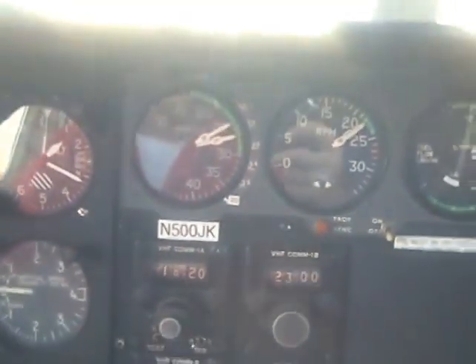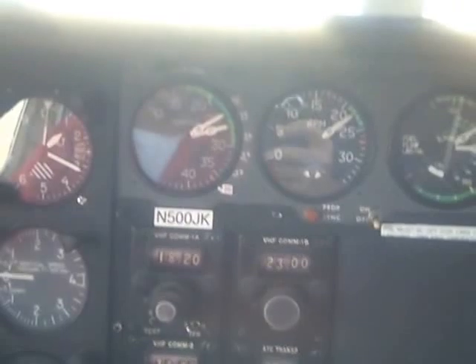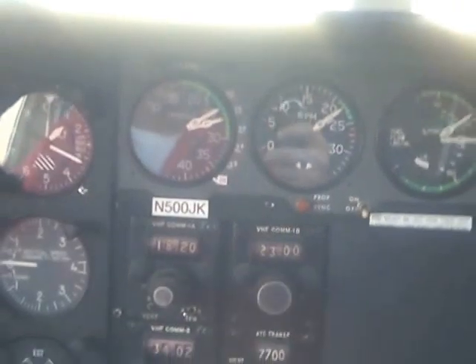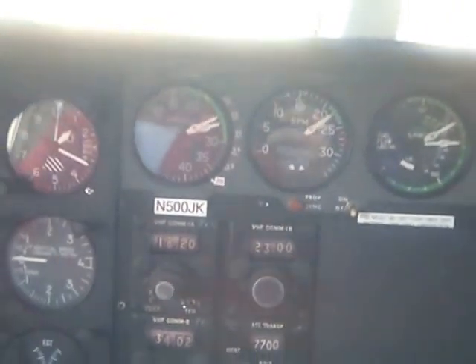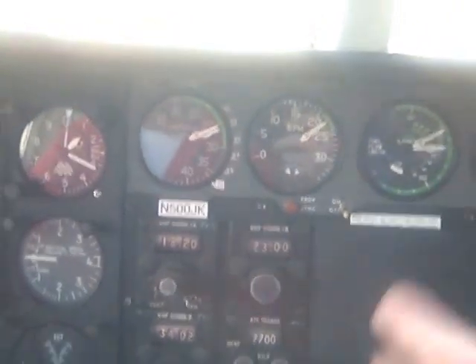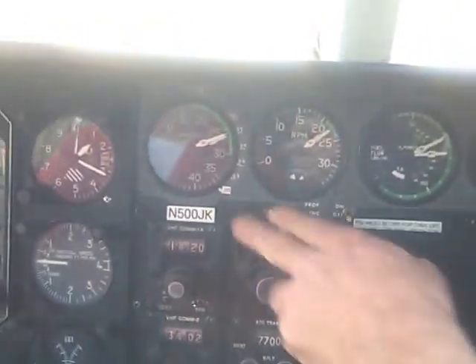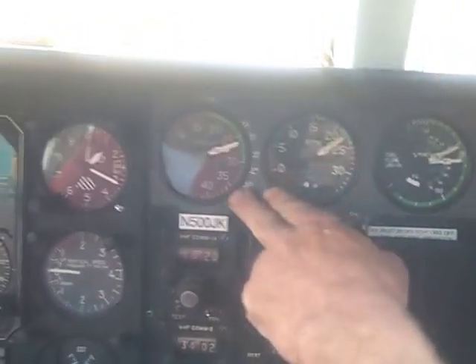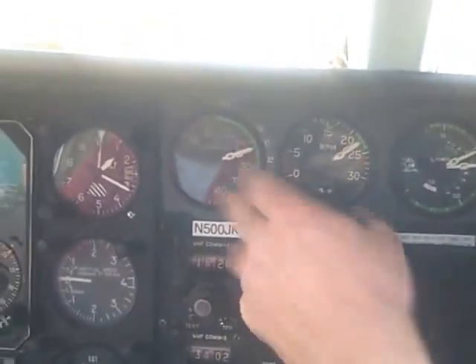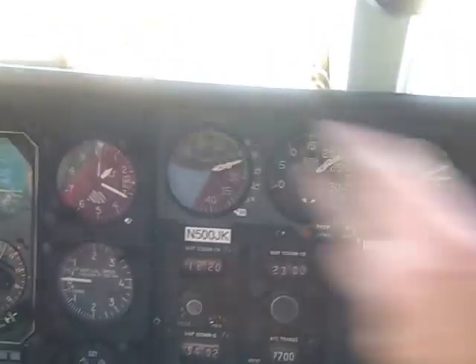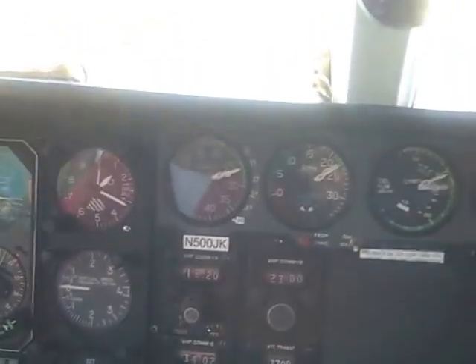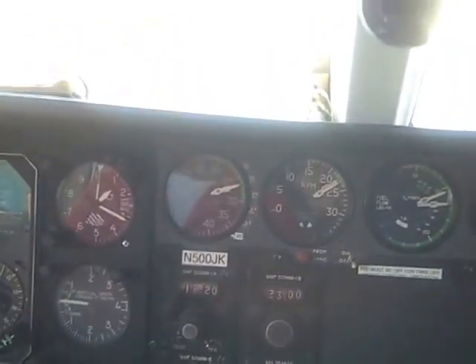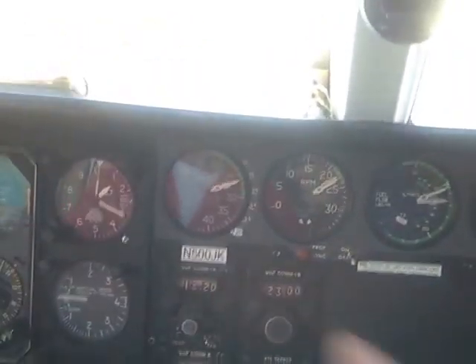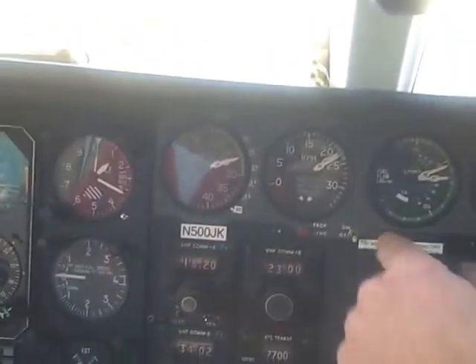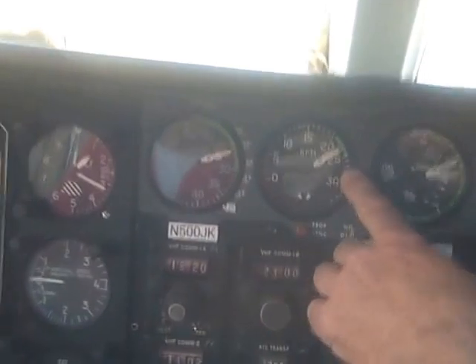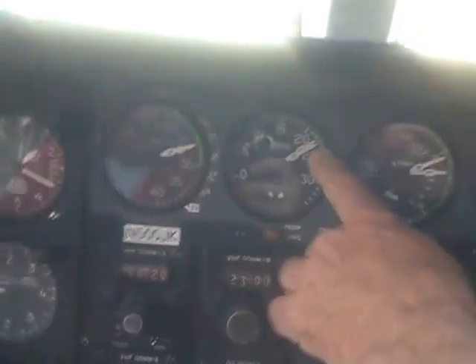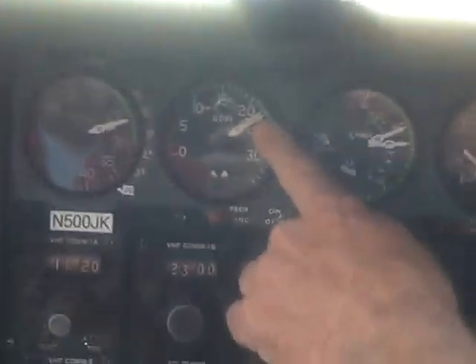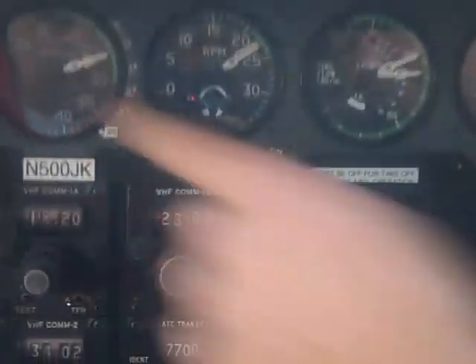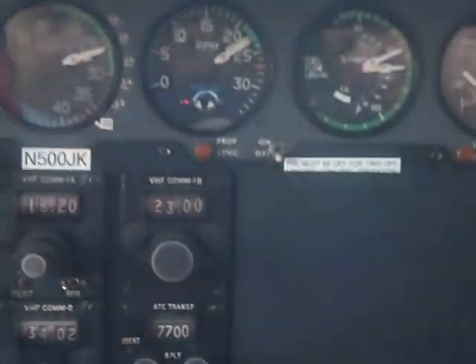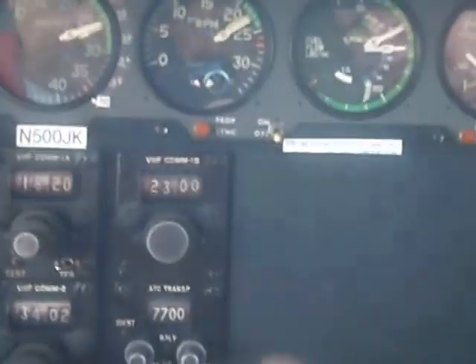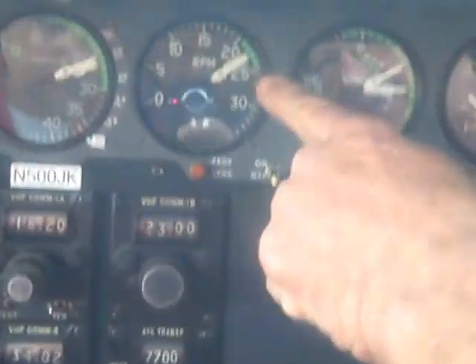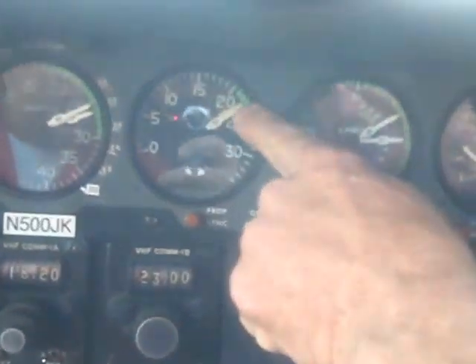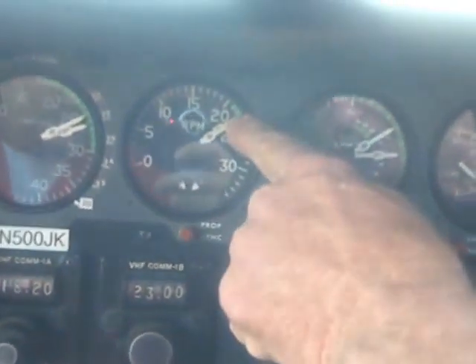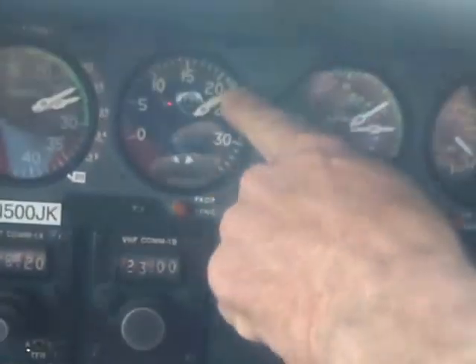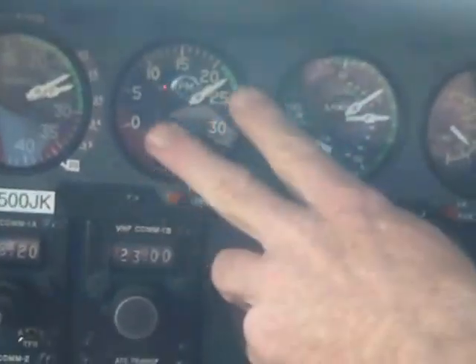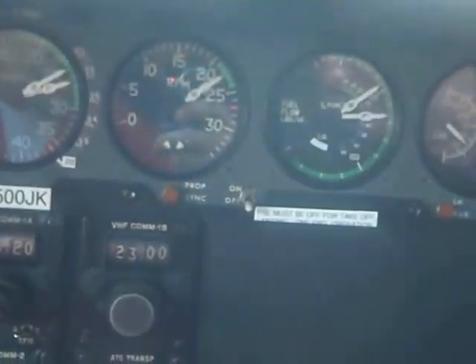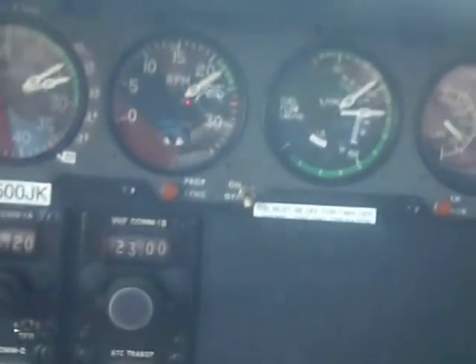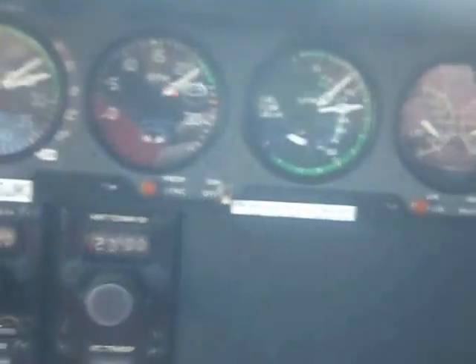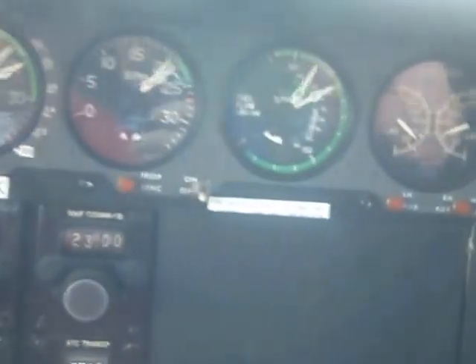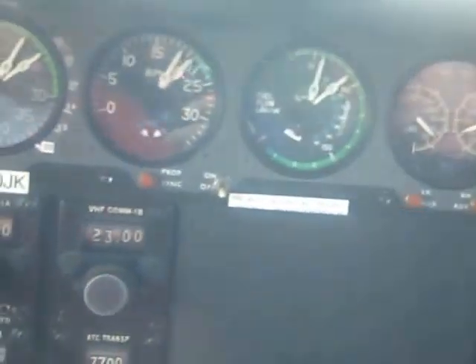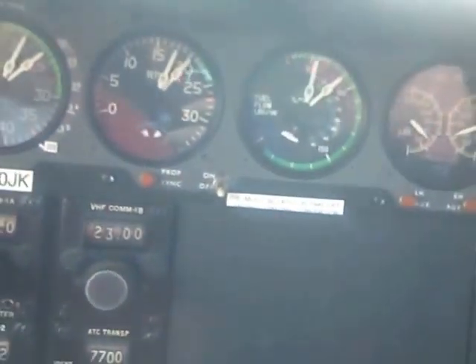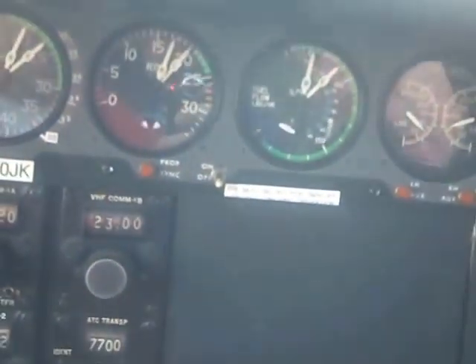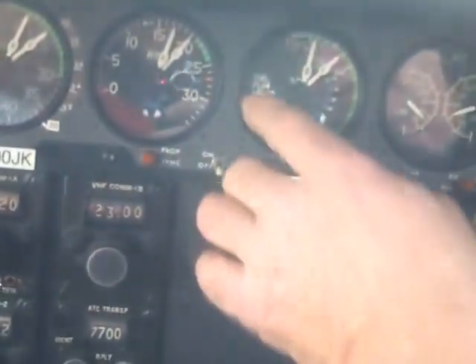Okay, we're going to adjust the controller on that side, take care of that. RPM, bring it down 100 RPM and throw it with your prop, okay.